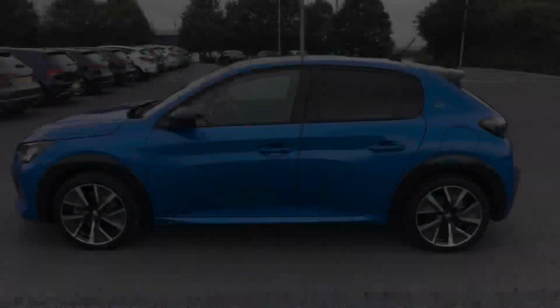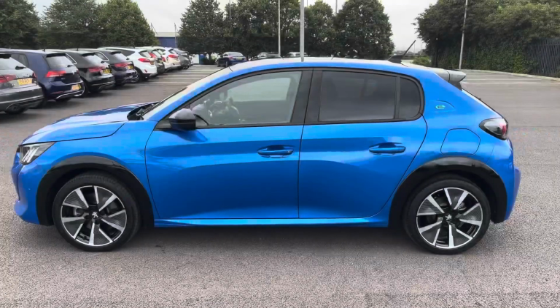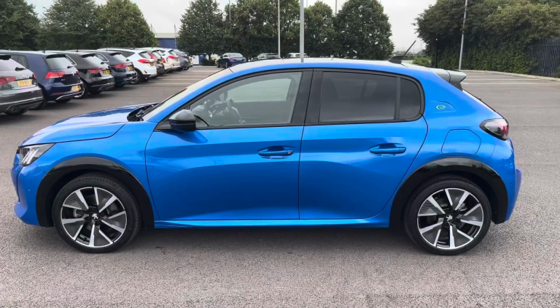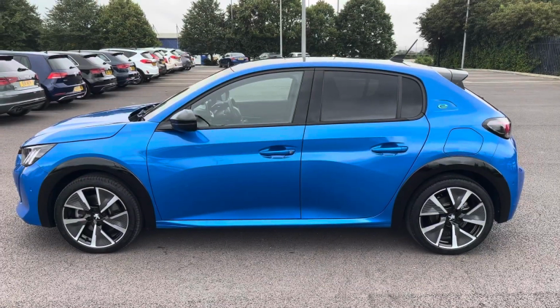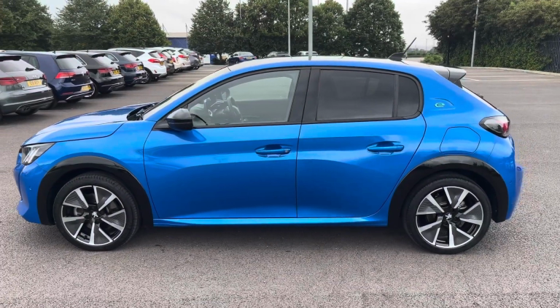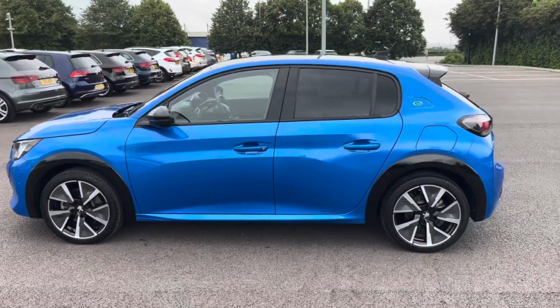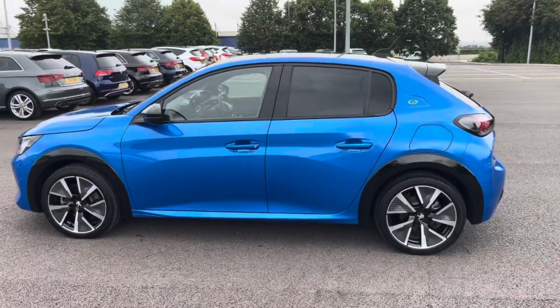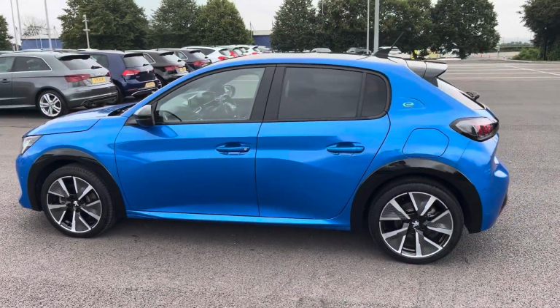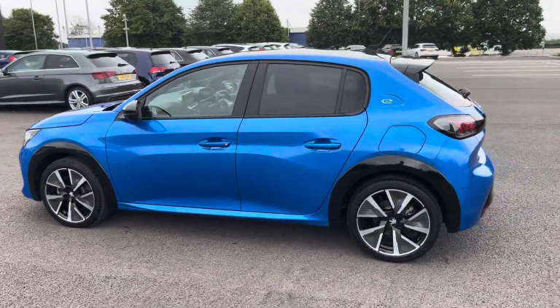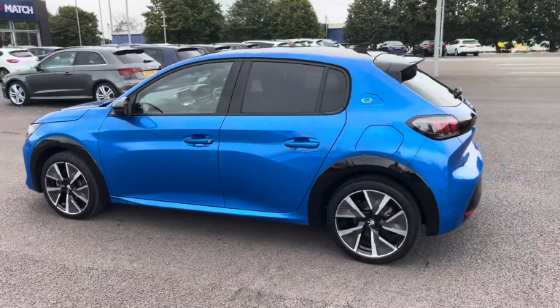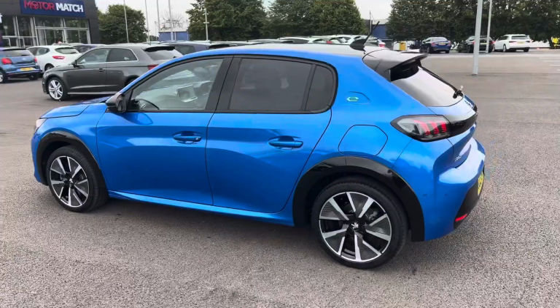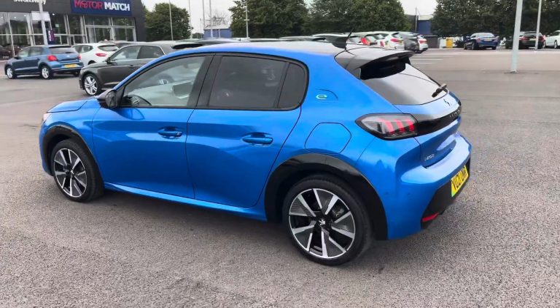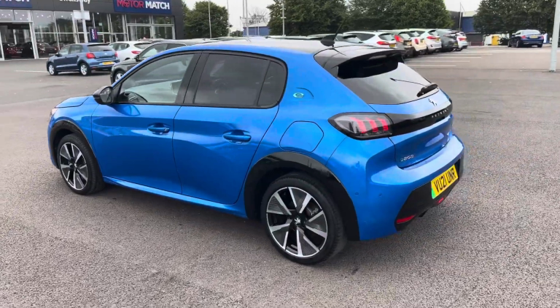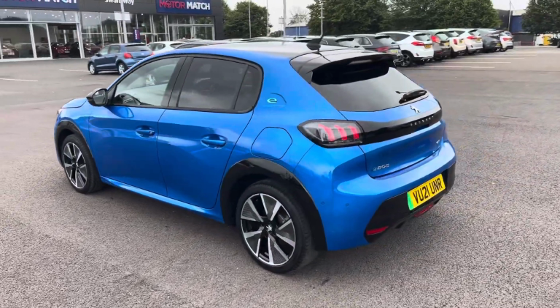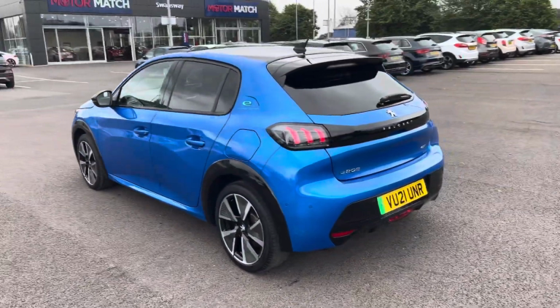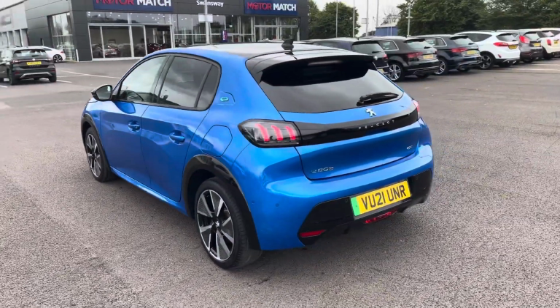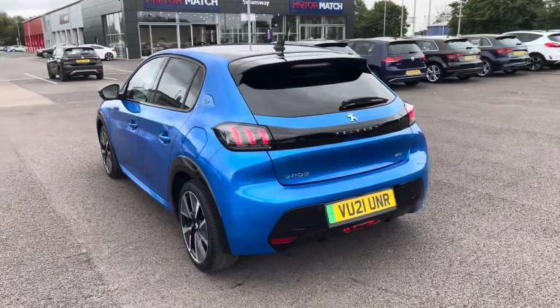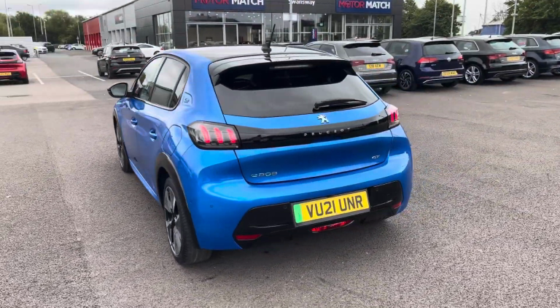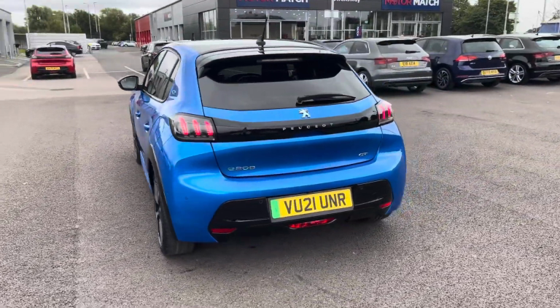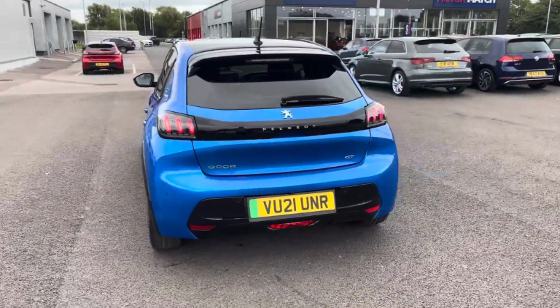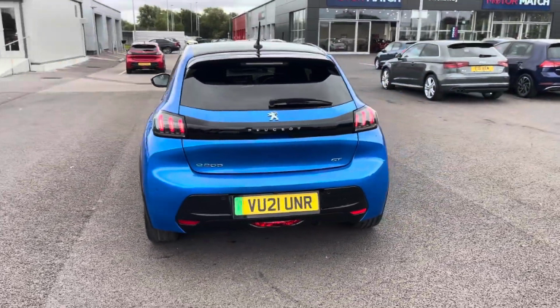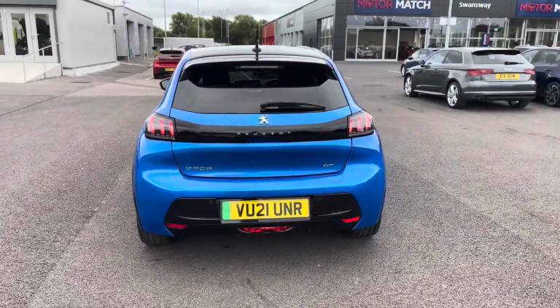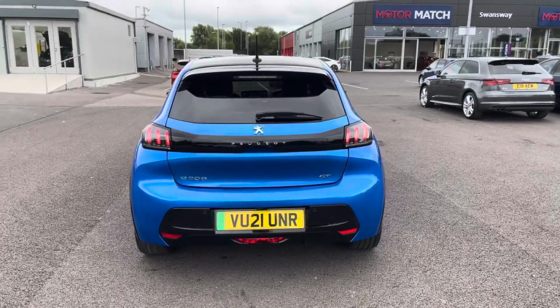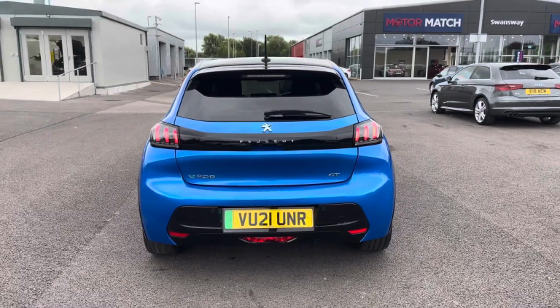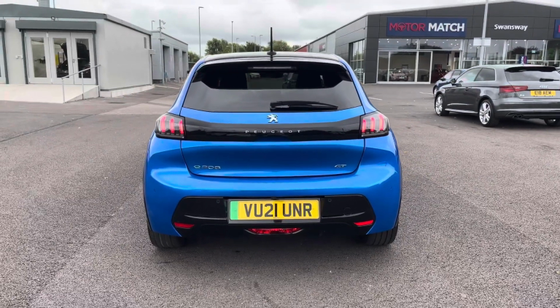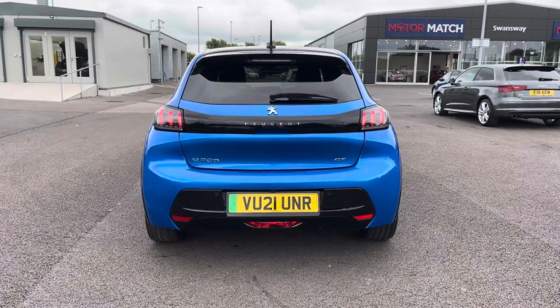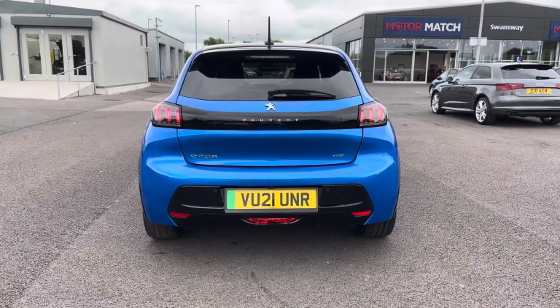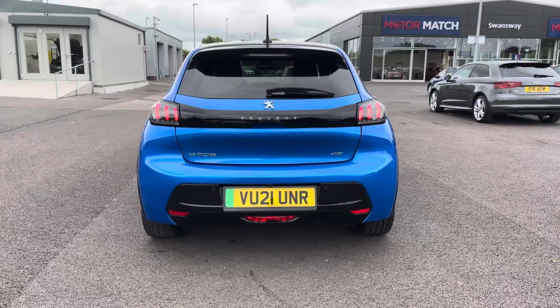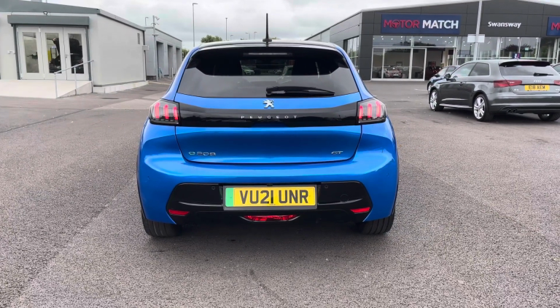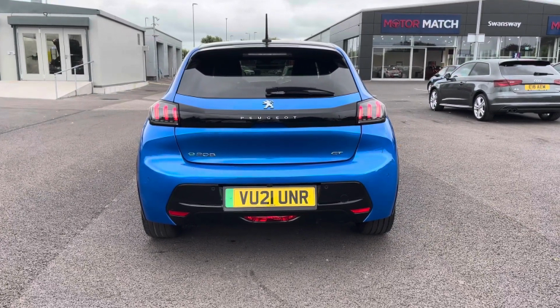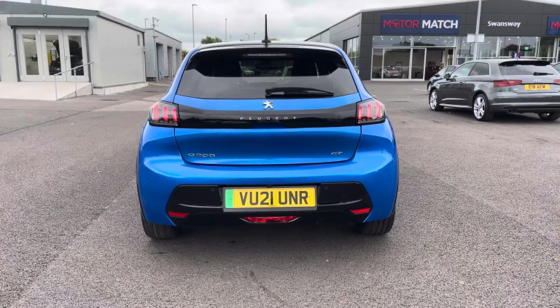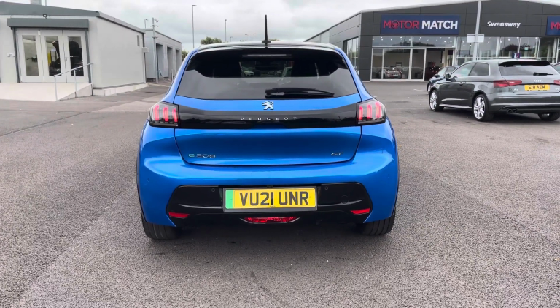The beautiful Vertigo Blue paintwork was an optional extra of £725 and is beautifully complemented by the gloss black door pillars and rear spoiler. At the back we have the 3D LED Signature Claw Effect lights.